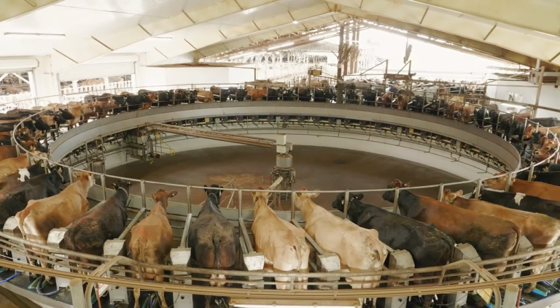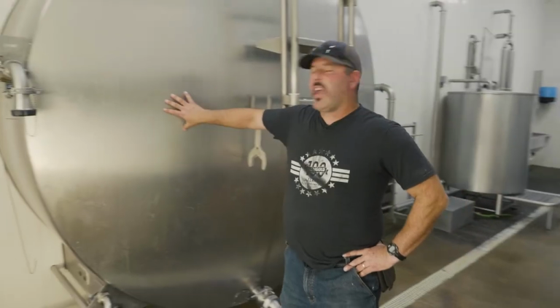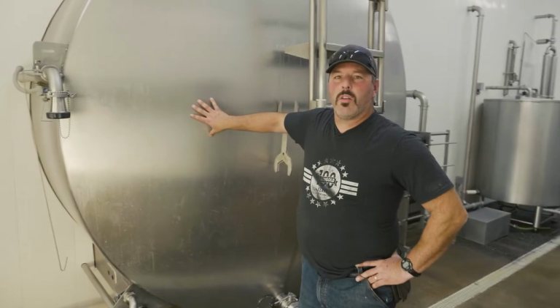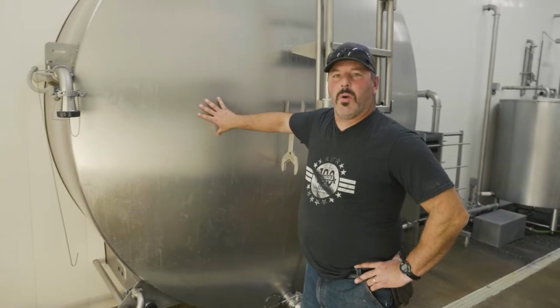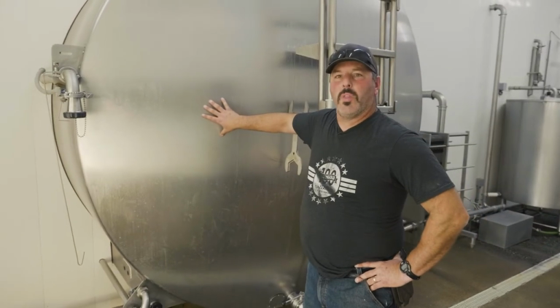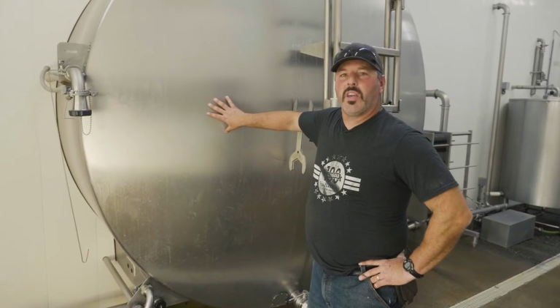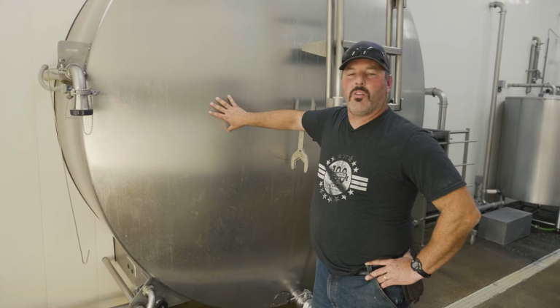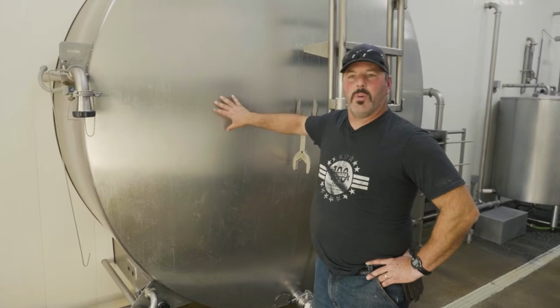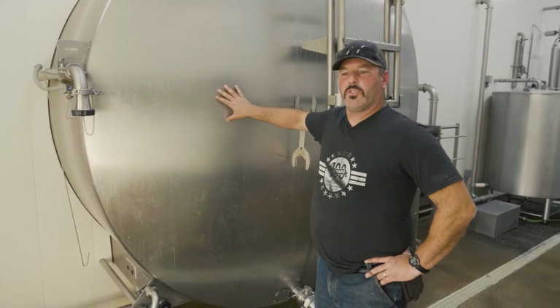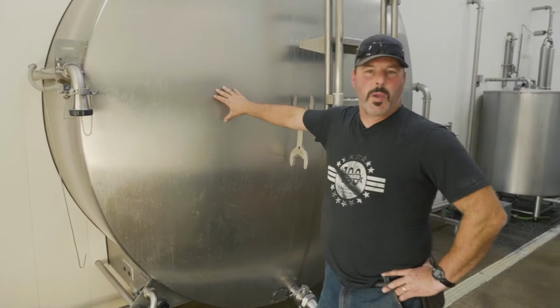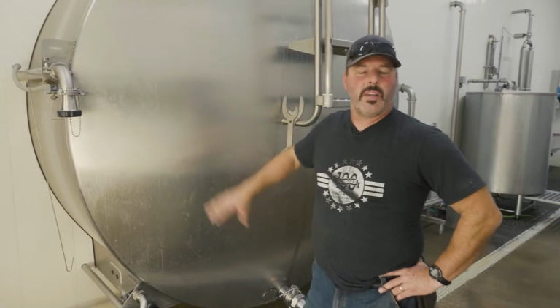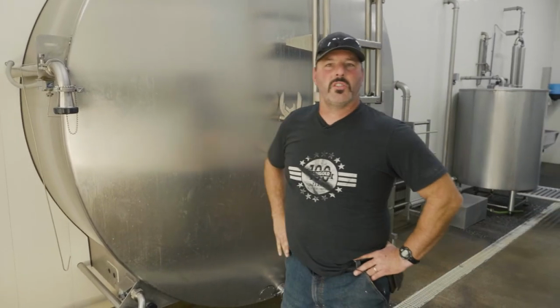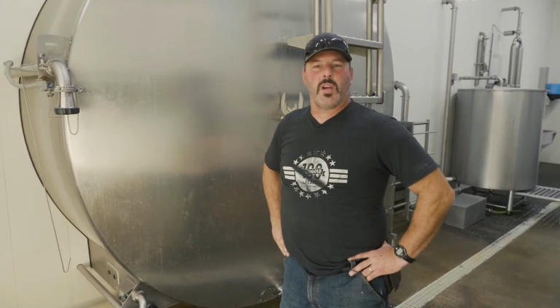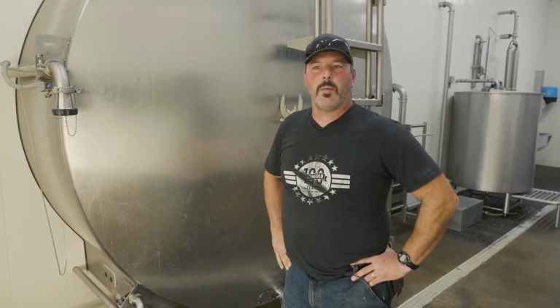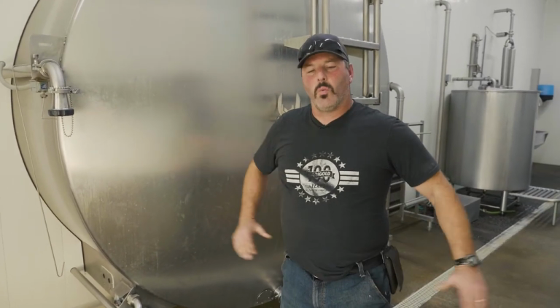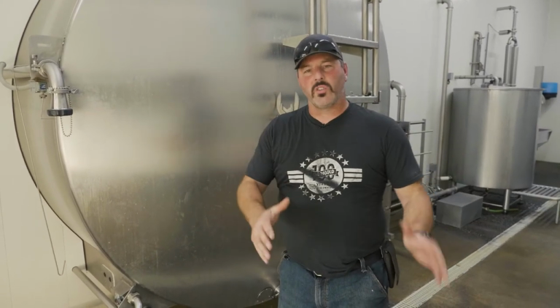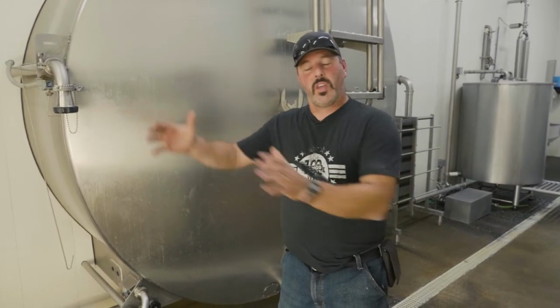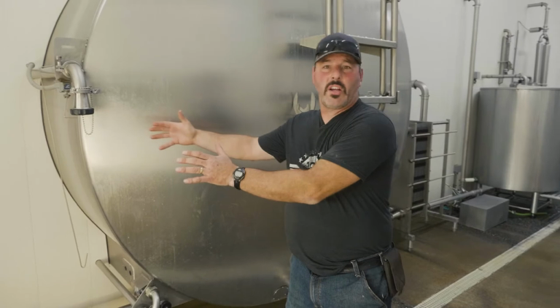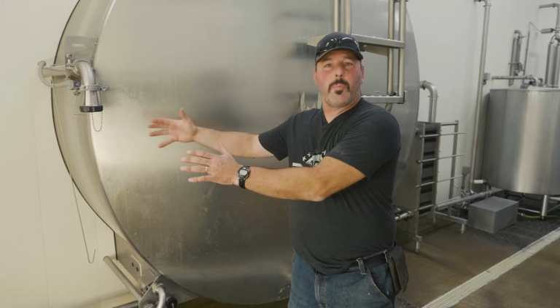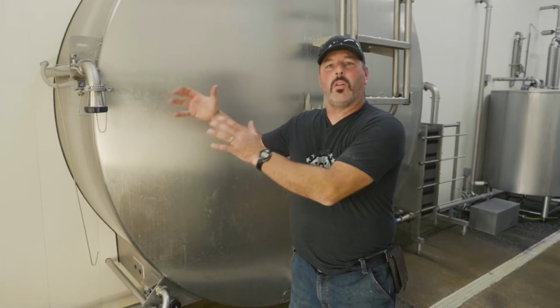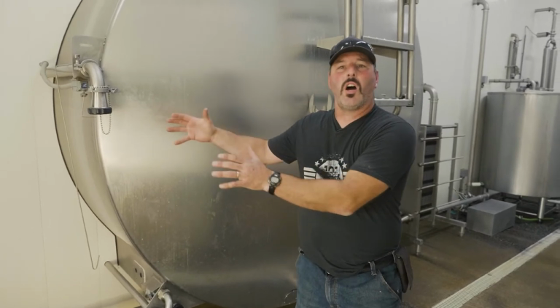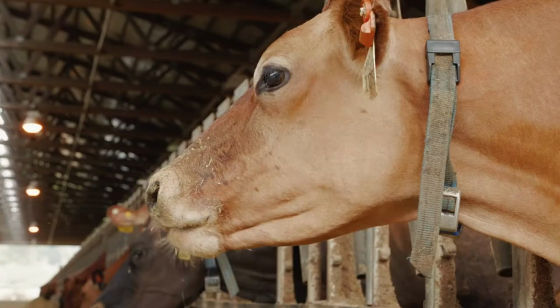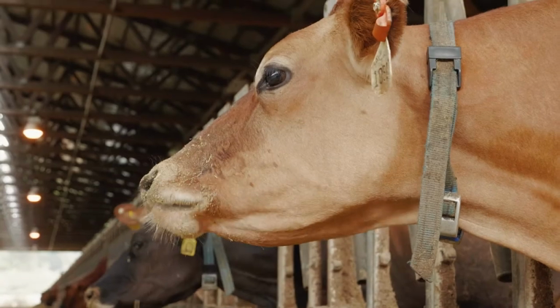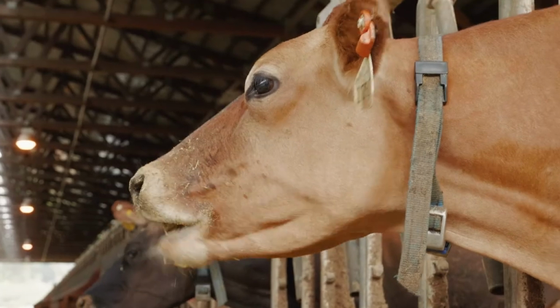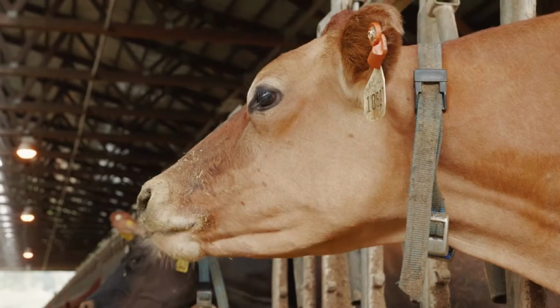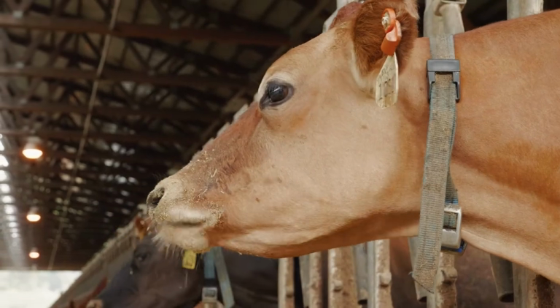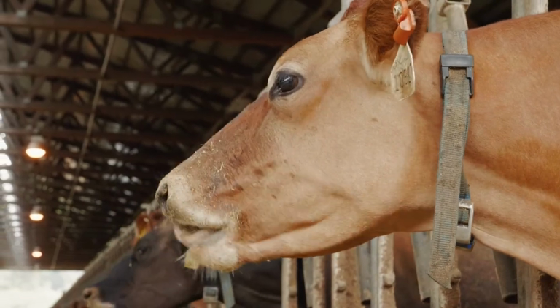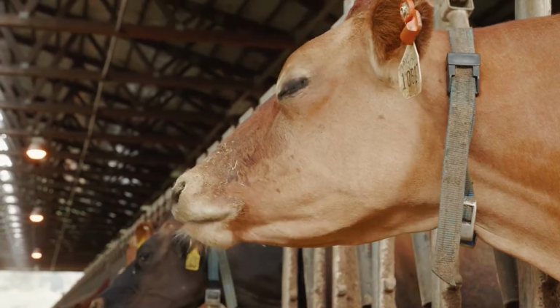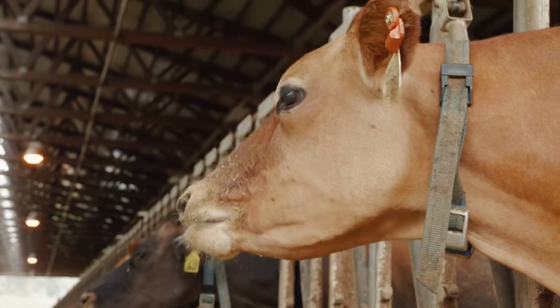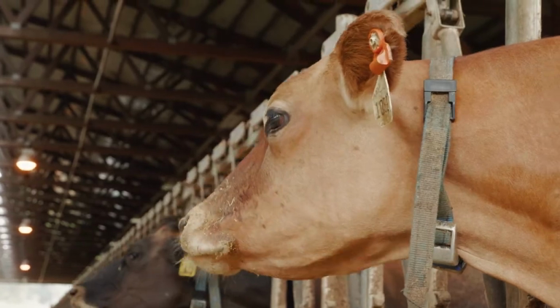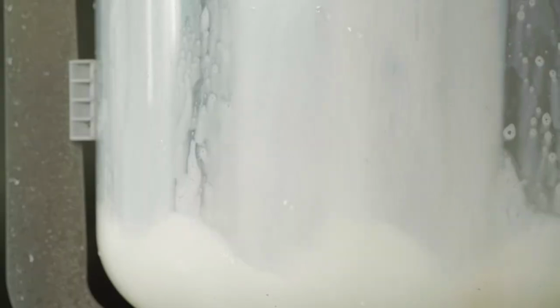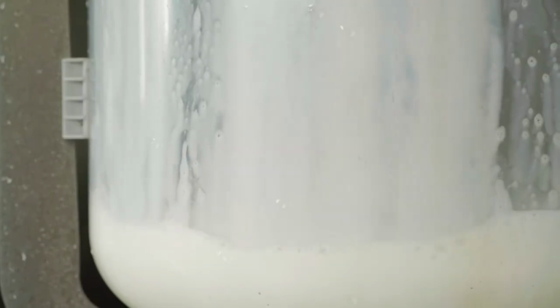In this tank is all the milk from the healthy cows on our farm. Just like people, cows get sick from time to time. We take those cows up to a separate hospital parlor, and as those cows recover and get healthy, we continue to test that milk.